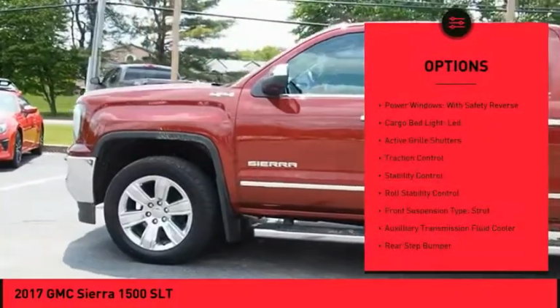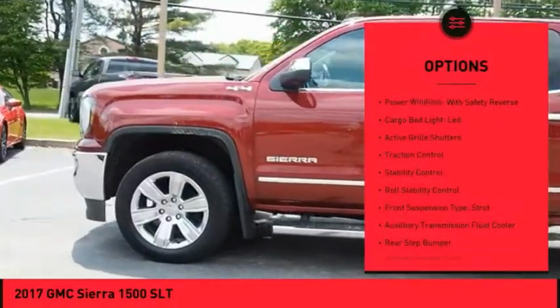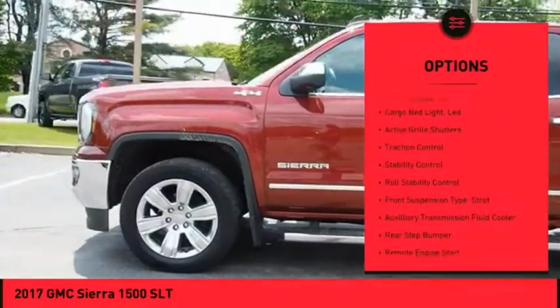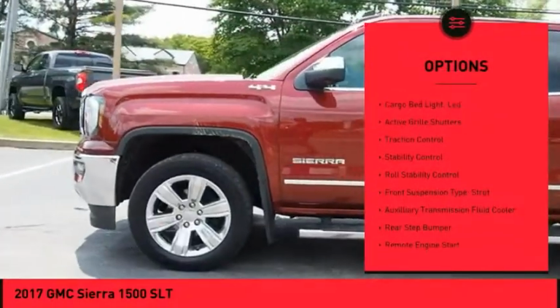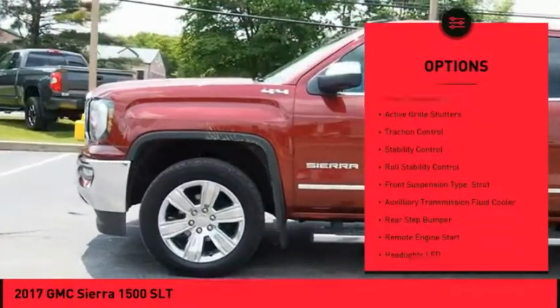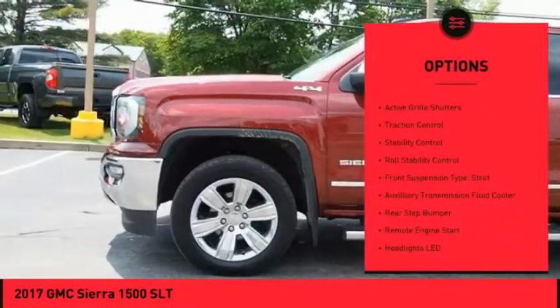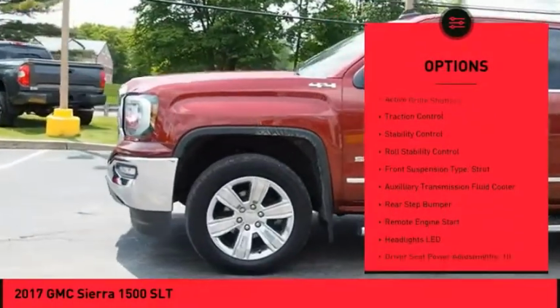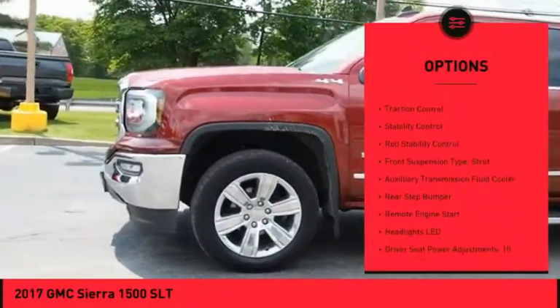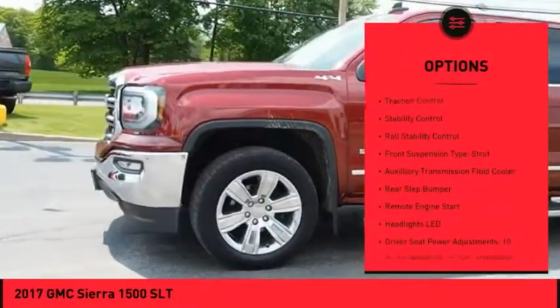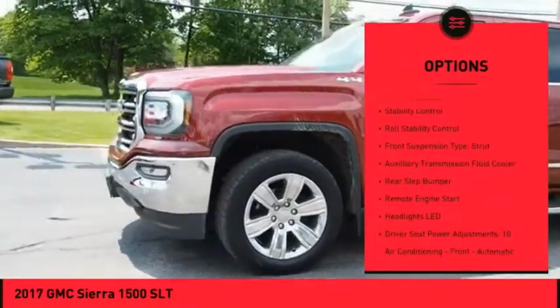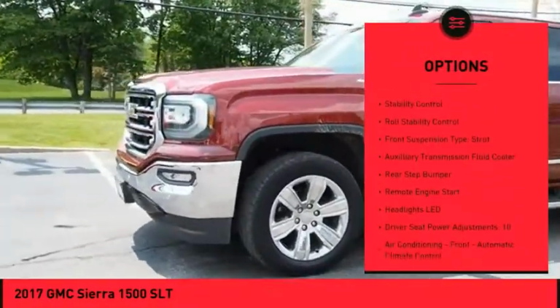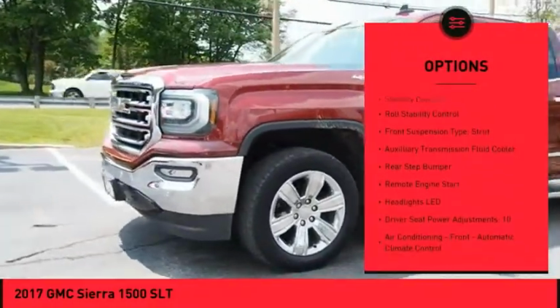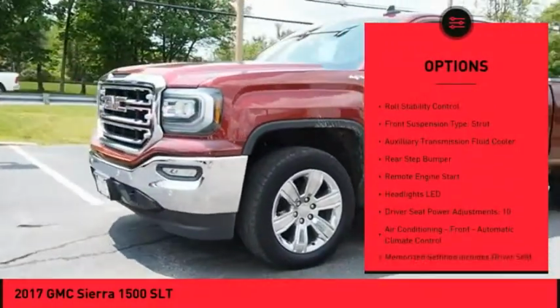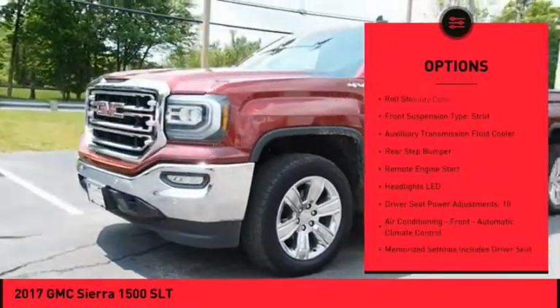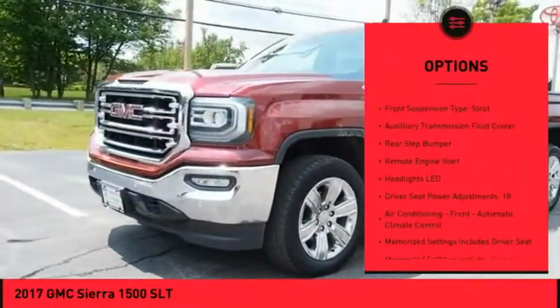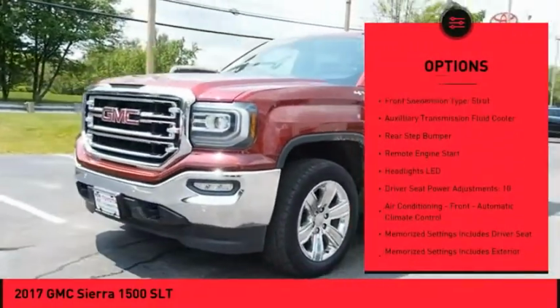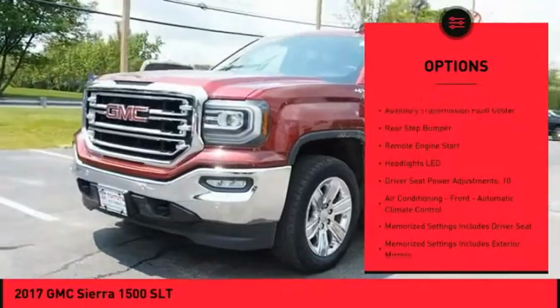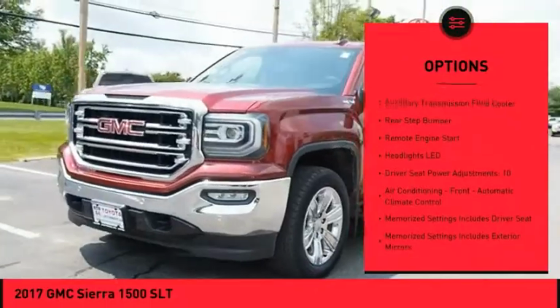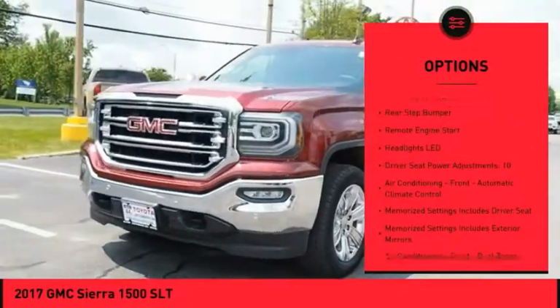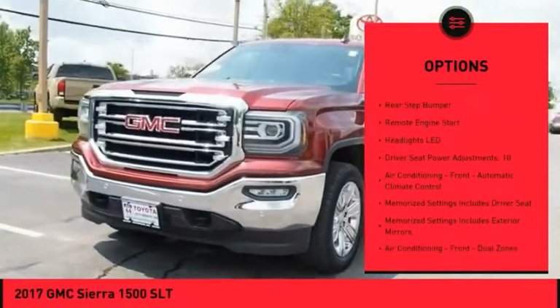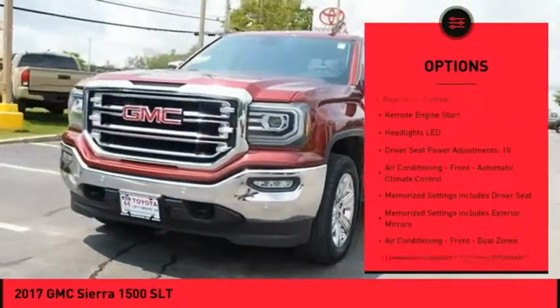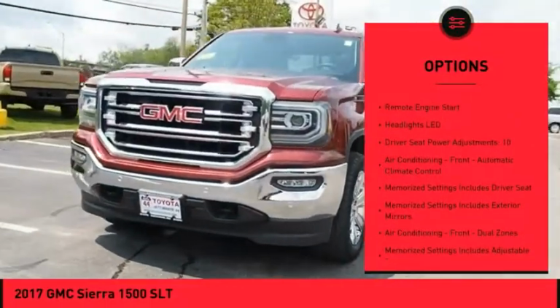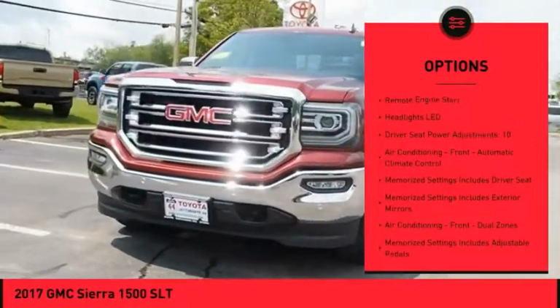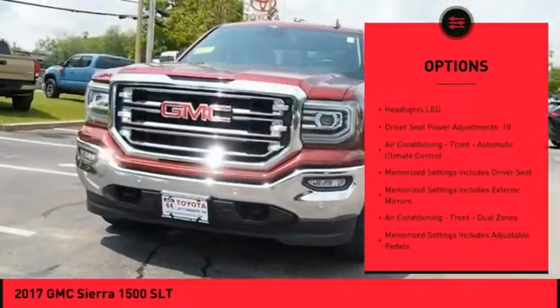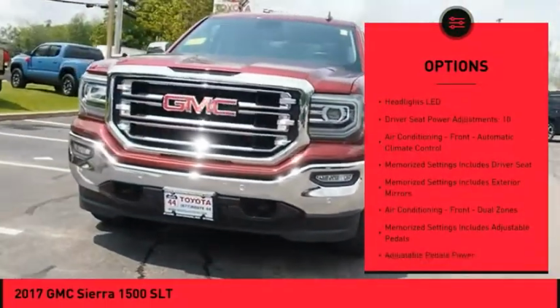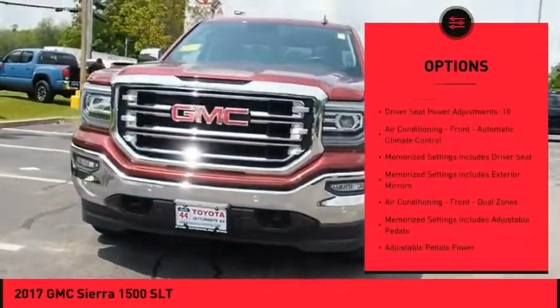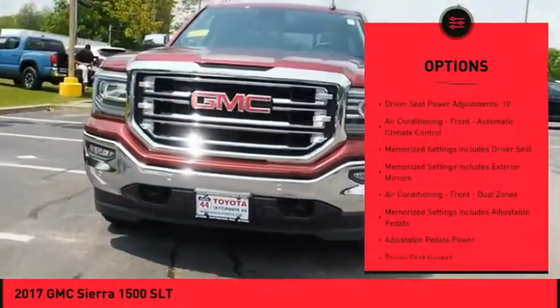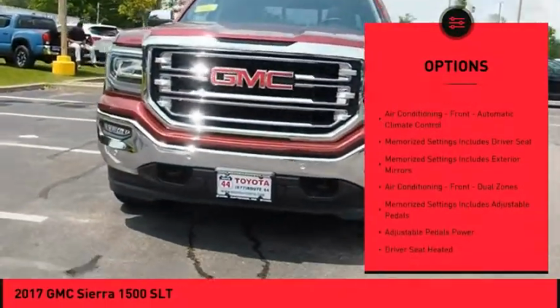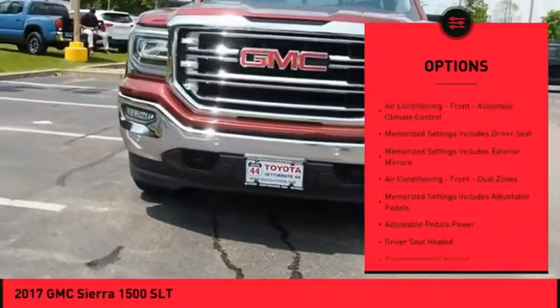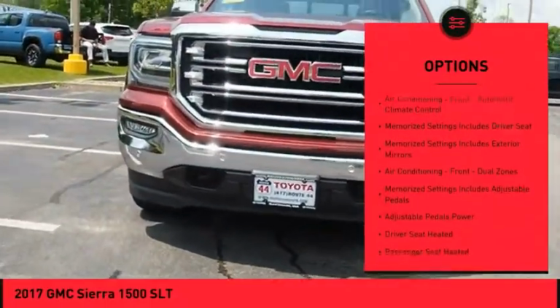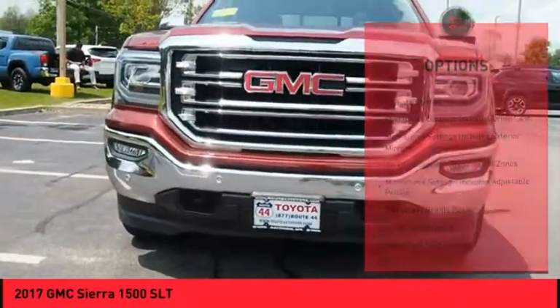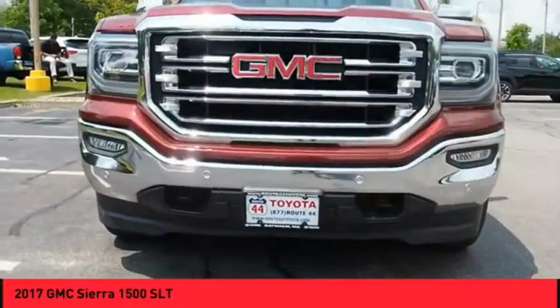Power windows with safety reverse, cargo bed light LED, active grille shutters, traction control, stability control, roll stability control.